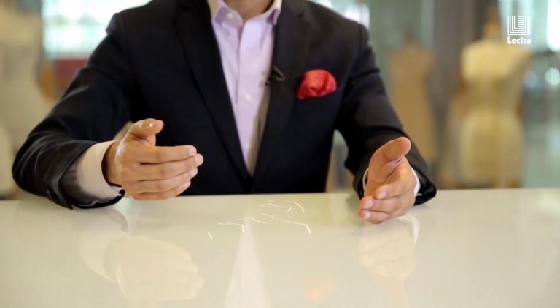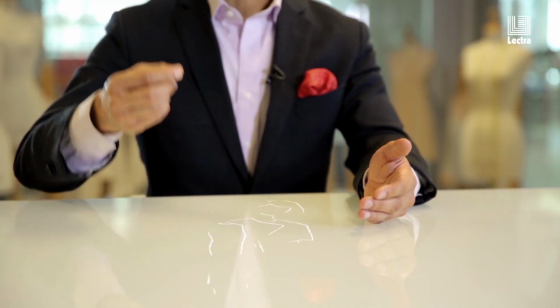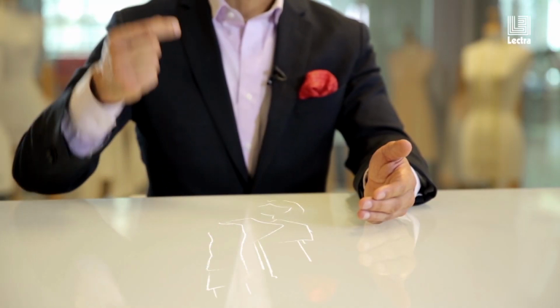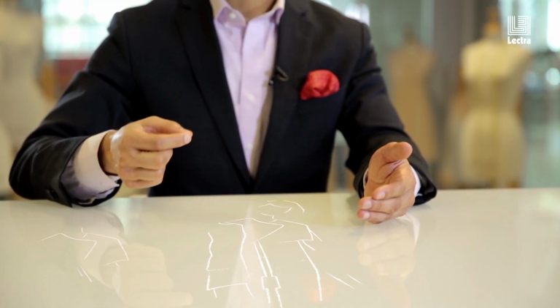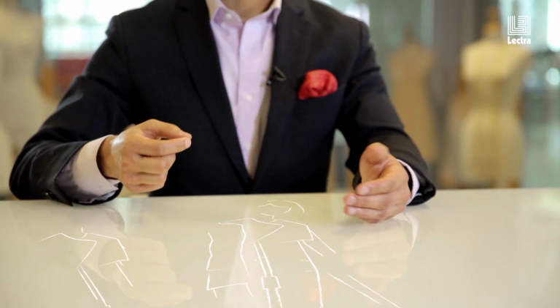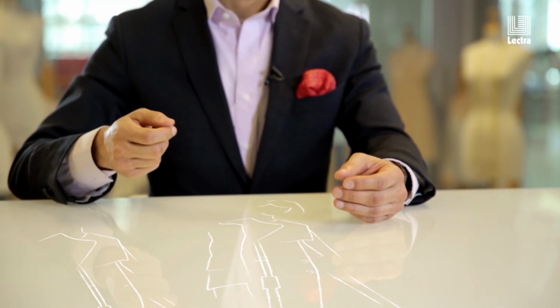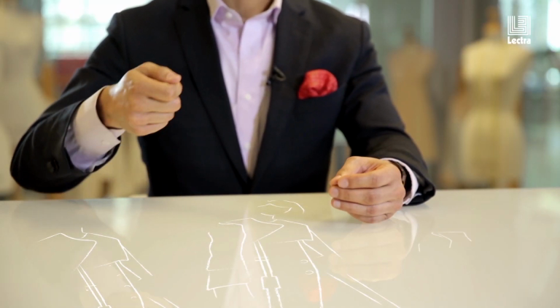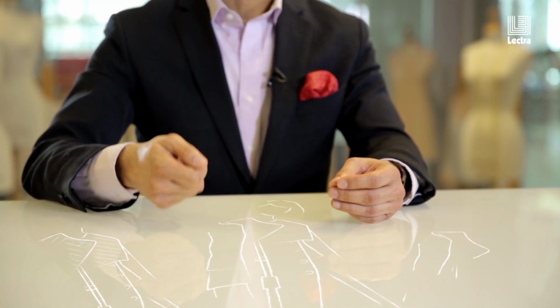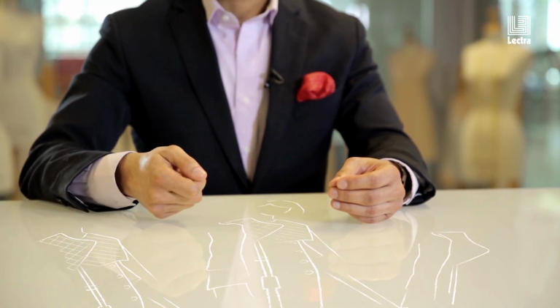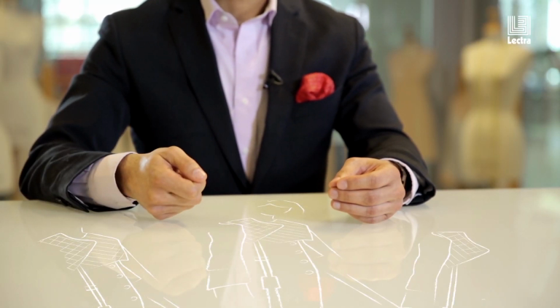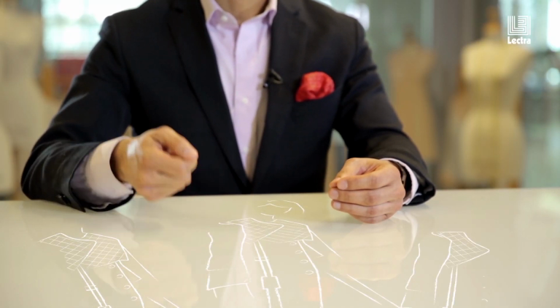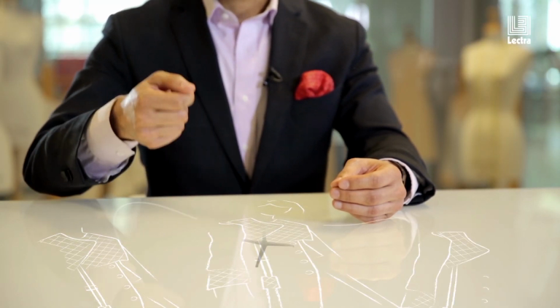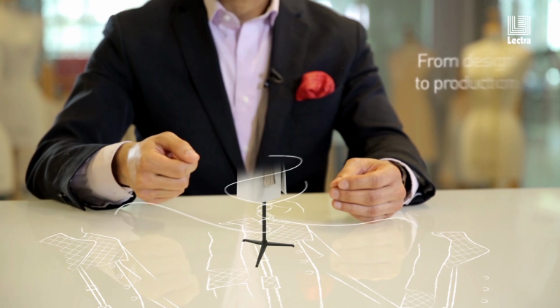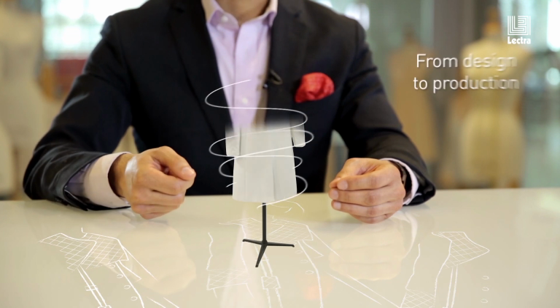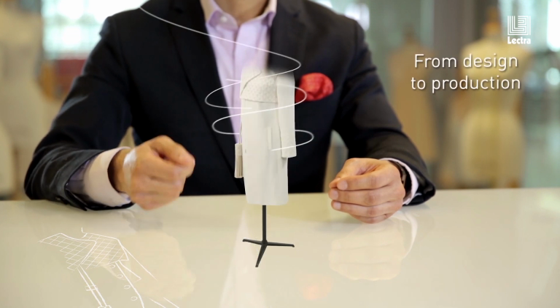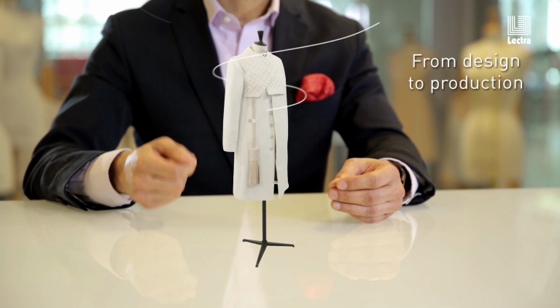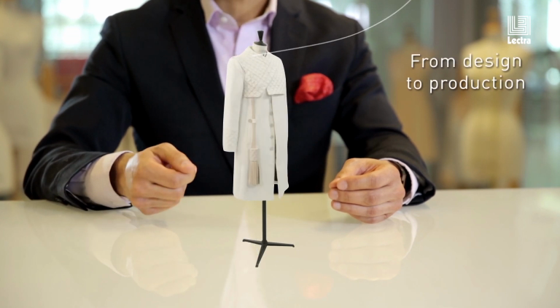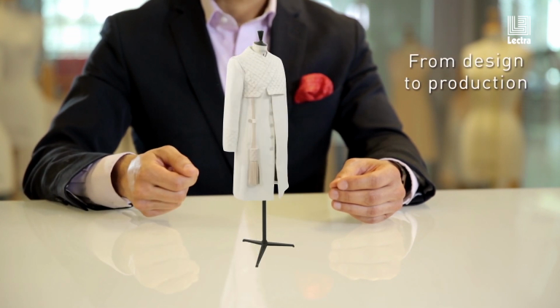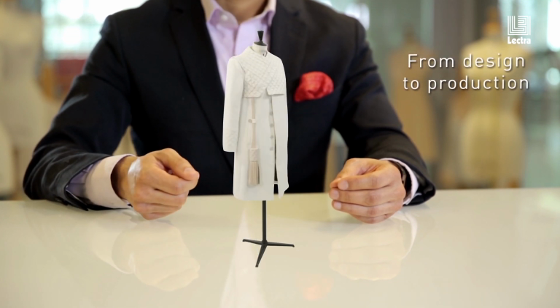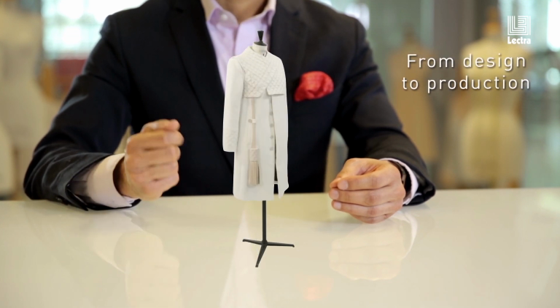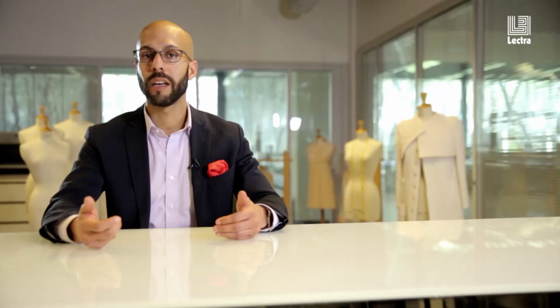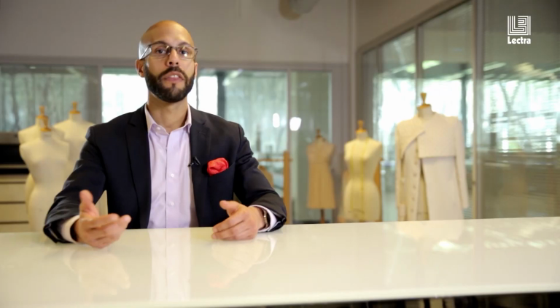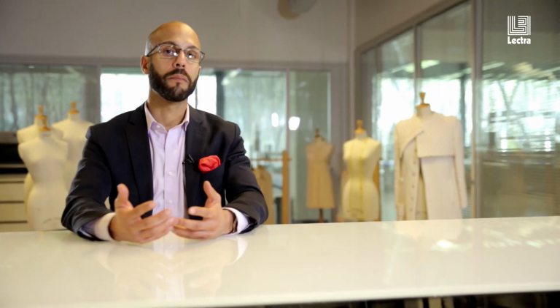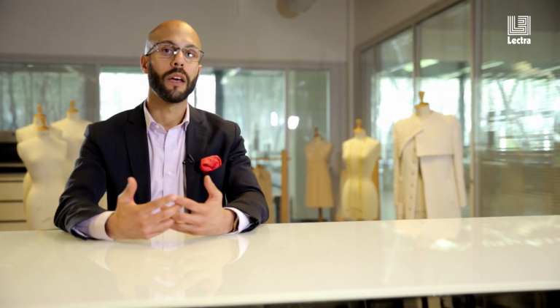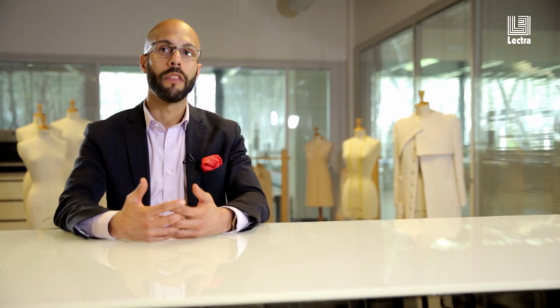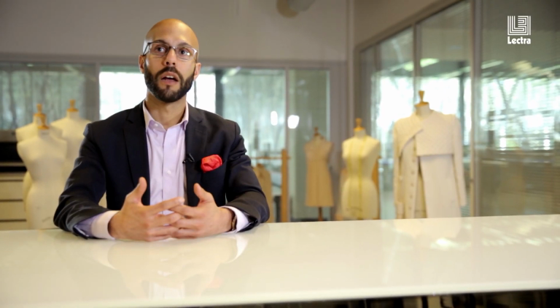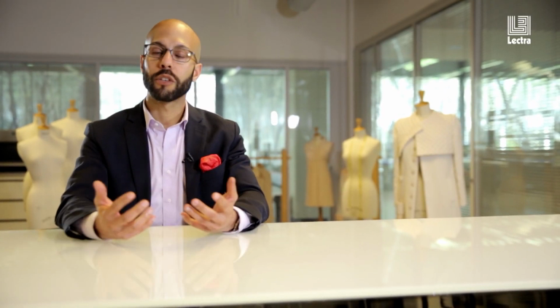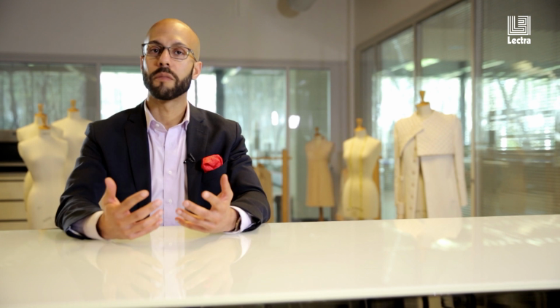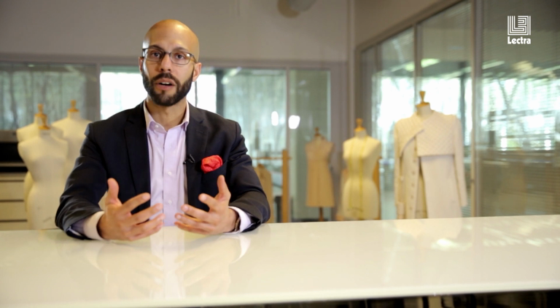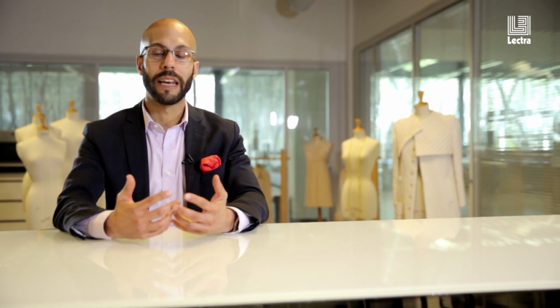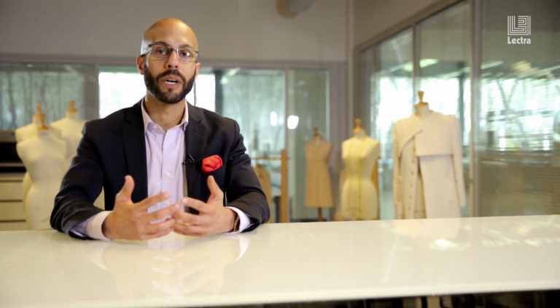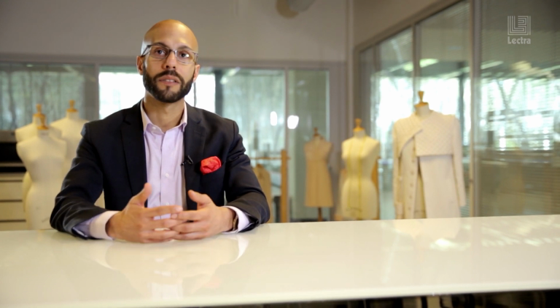Not all of the PLM systems that are out there can say that you start from the creative and go all the way to the execution phase. That's something that ElectroFashion does better than anybody else.